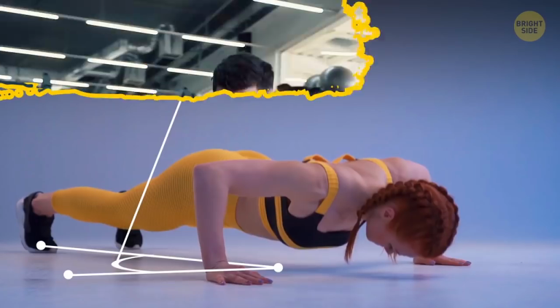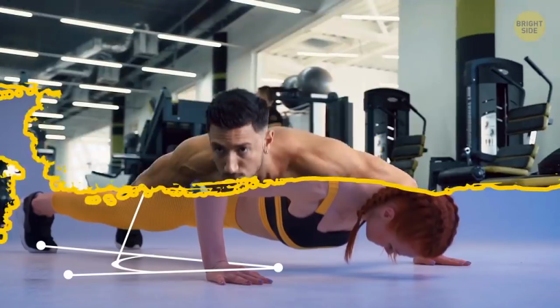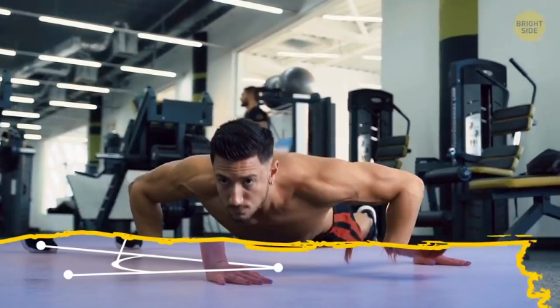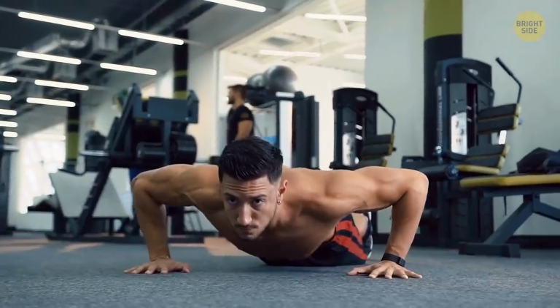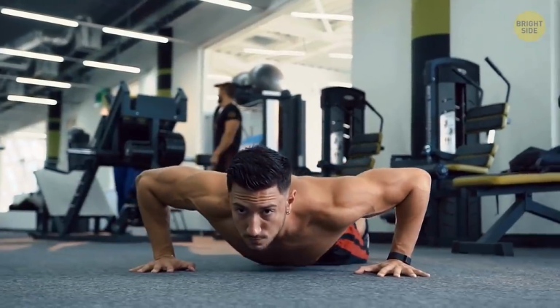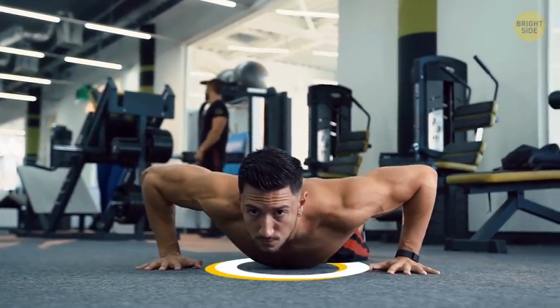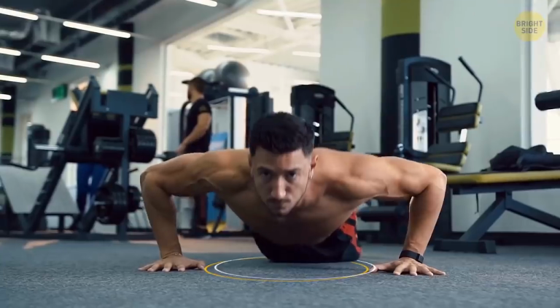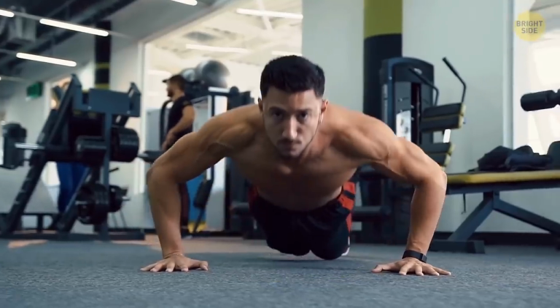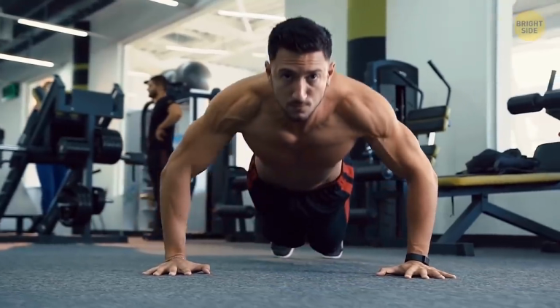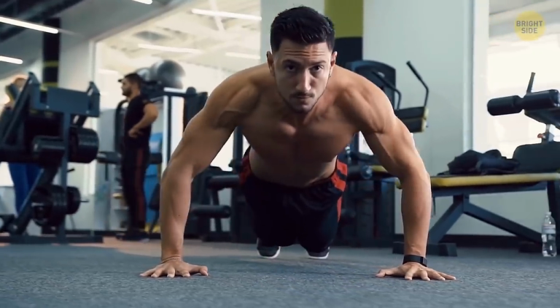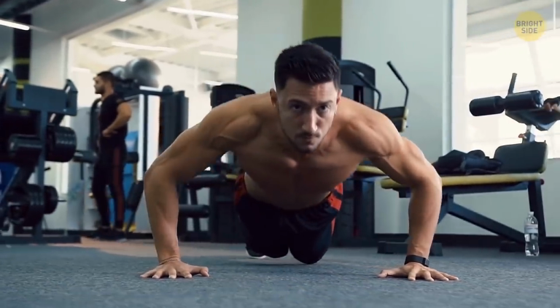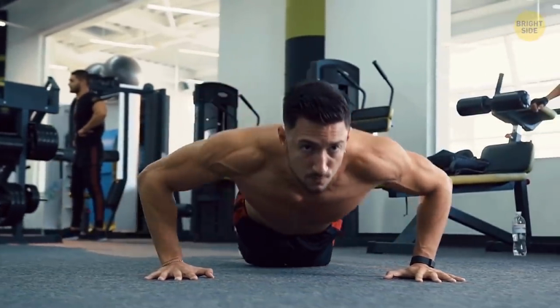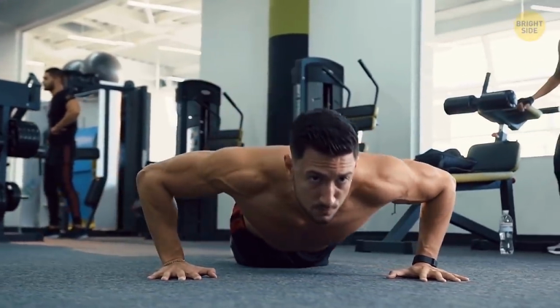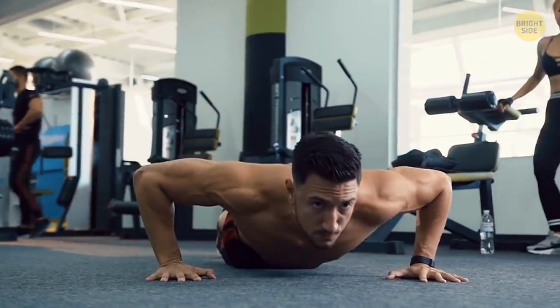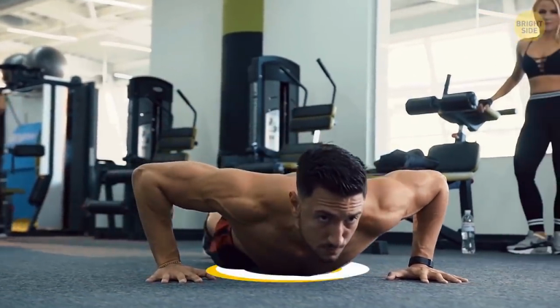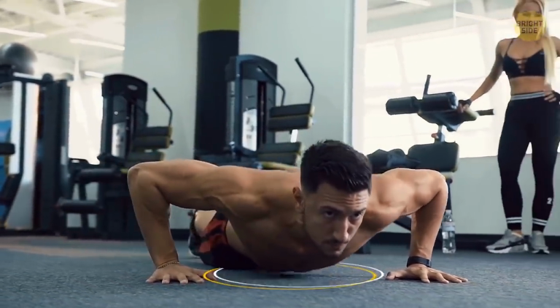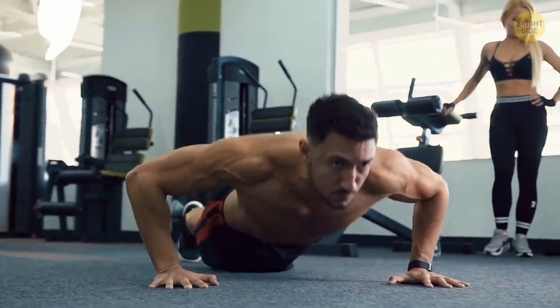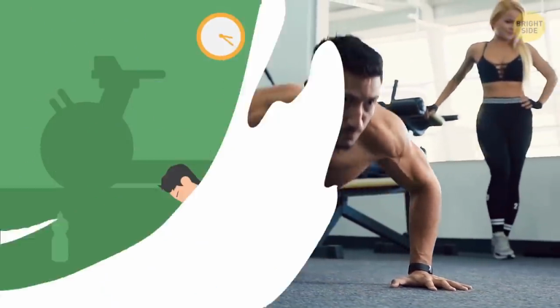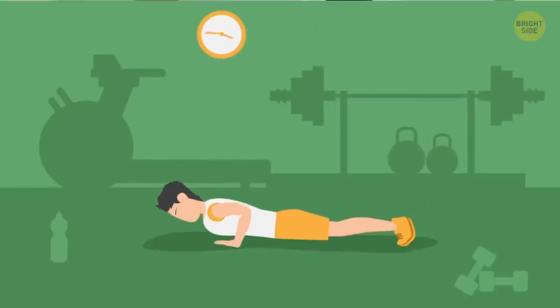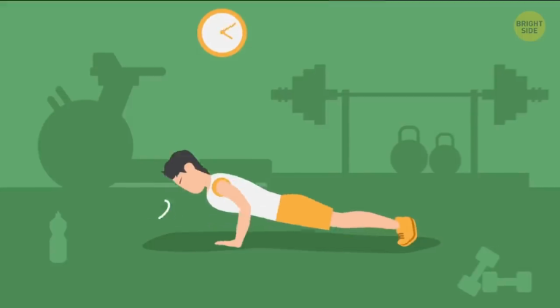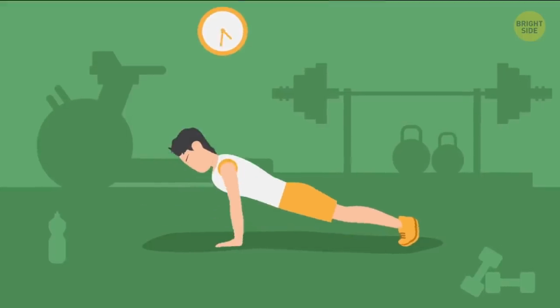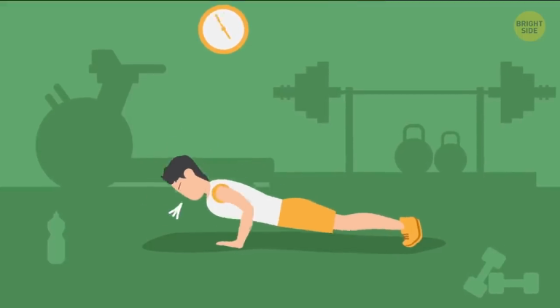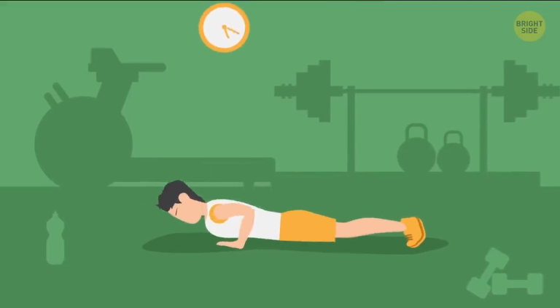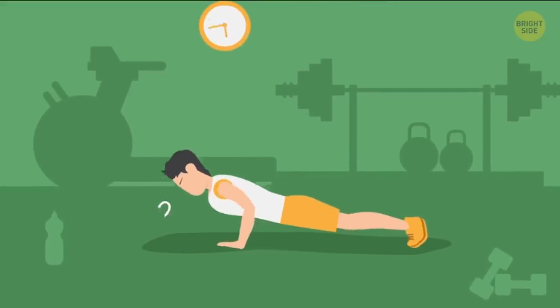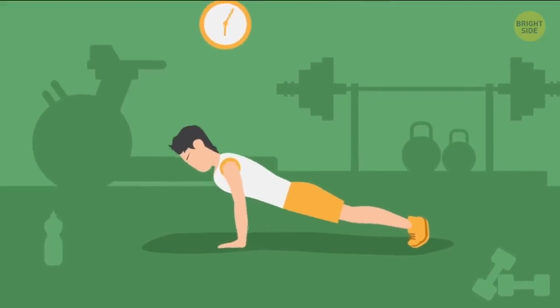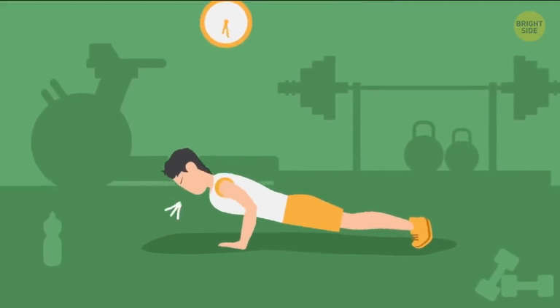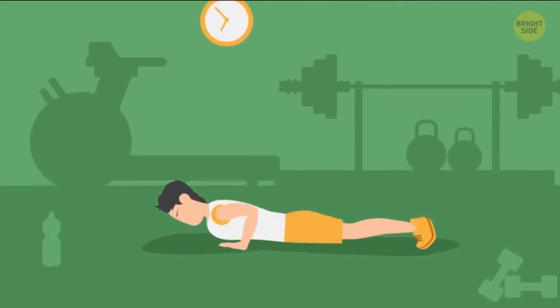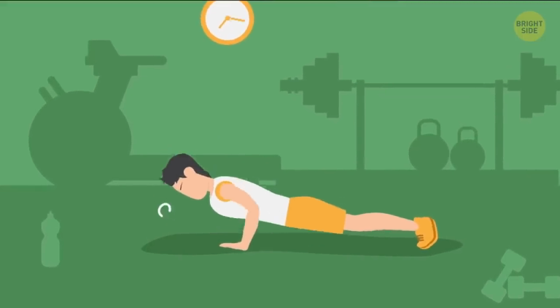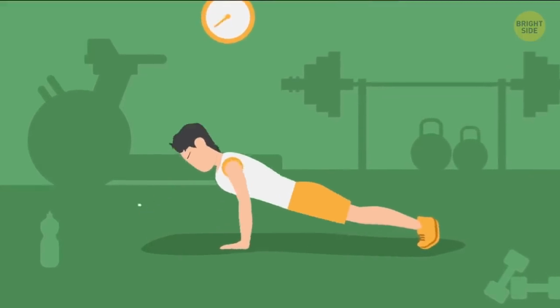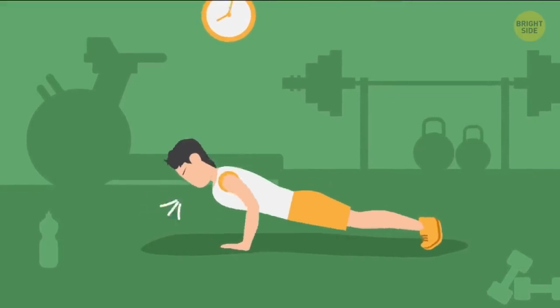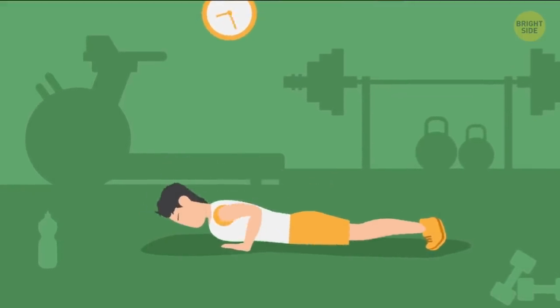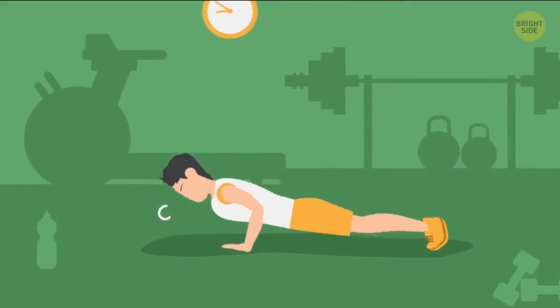To get the most out of a push-up, lower your body all the way to the floor and touch it with your chest. Just don't forget to breathe in as you lower your body down, and breathe out as you go back up.